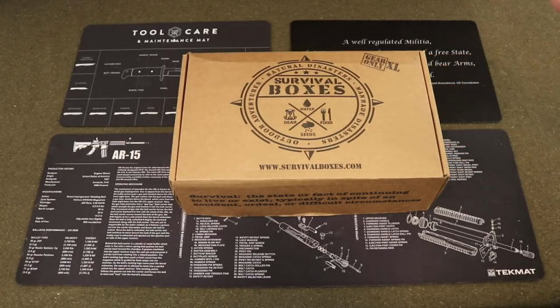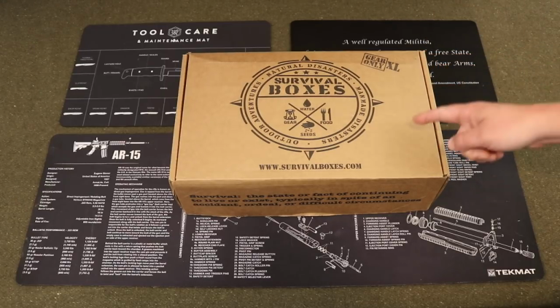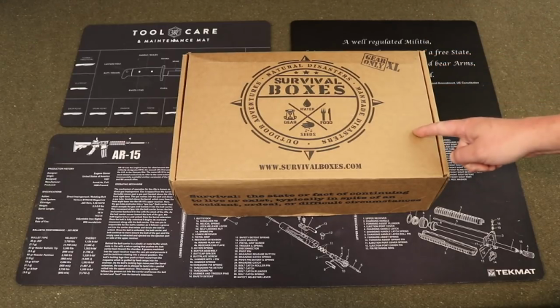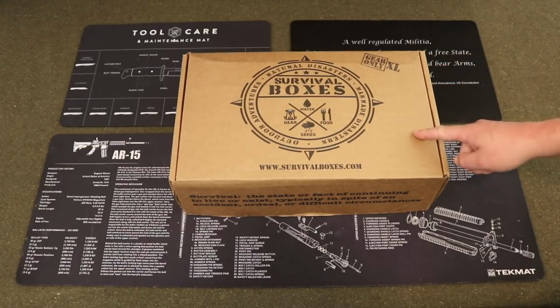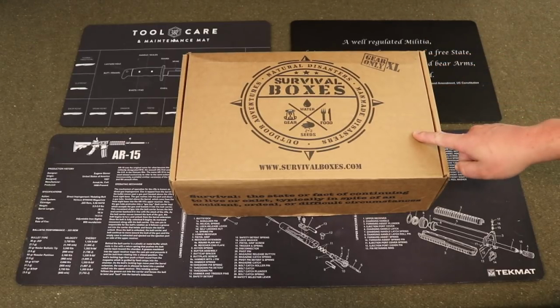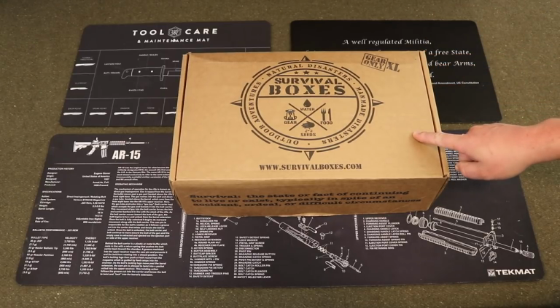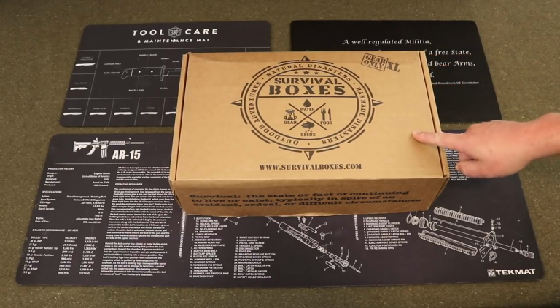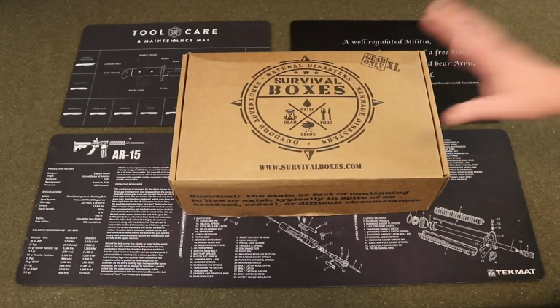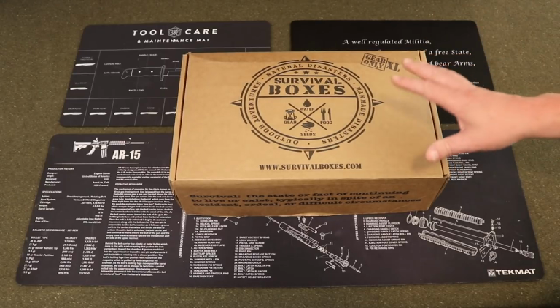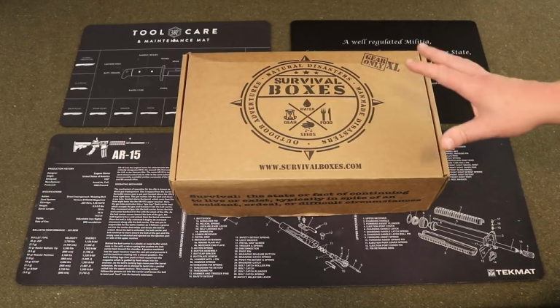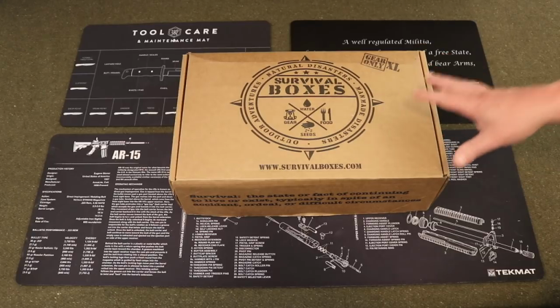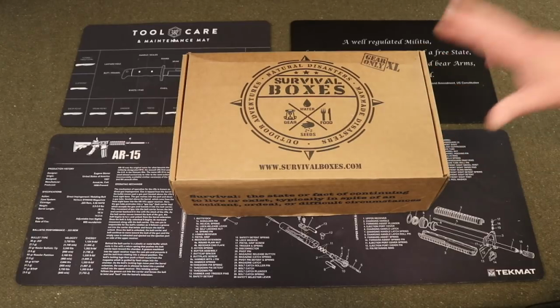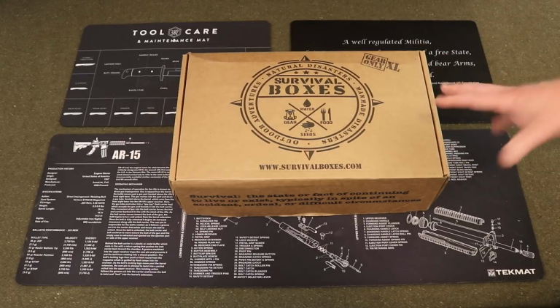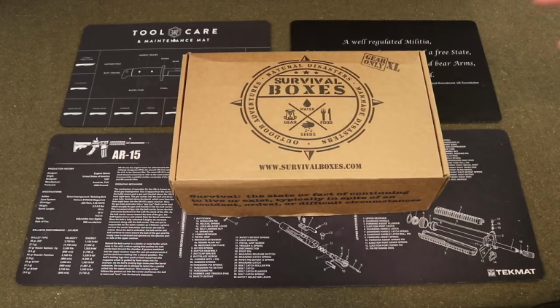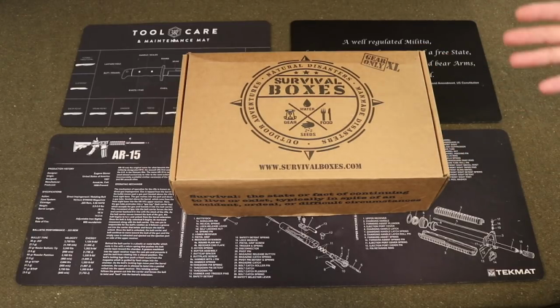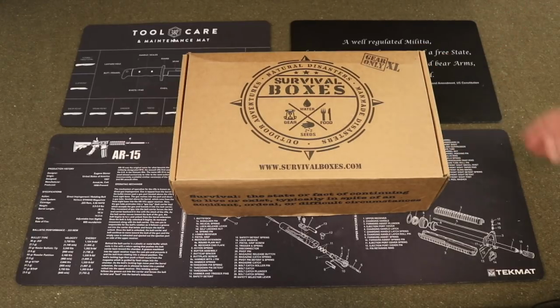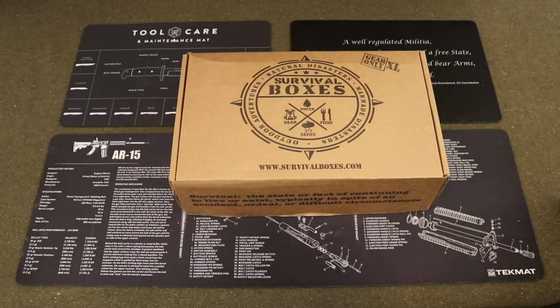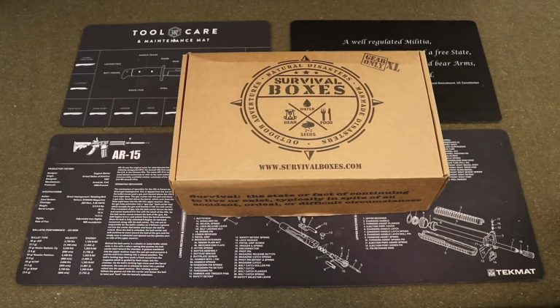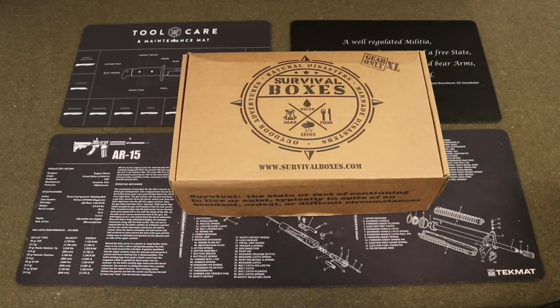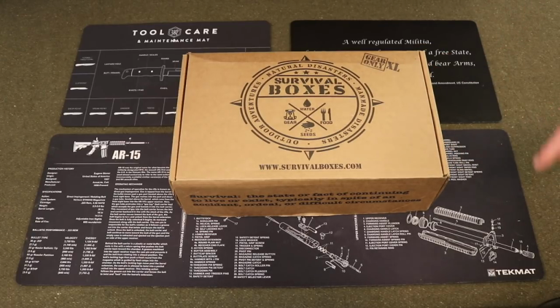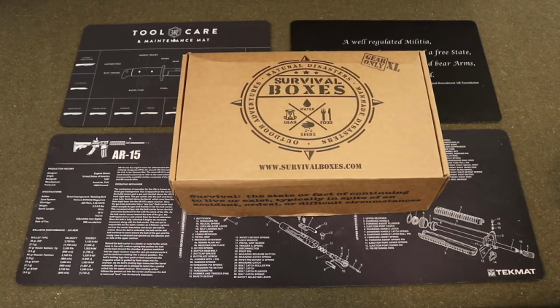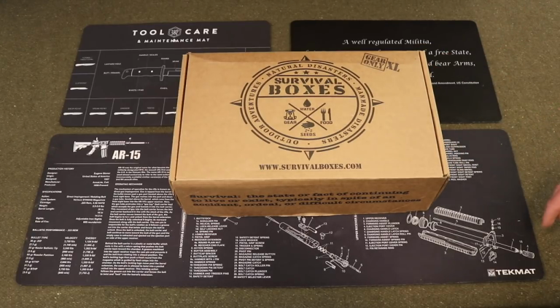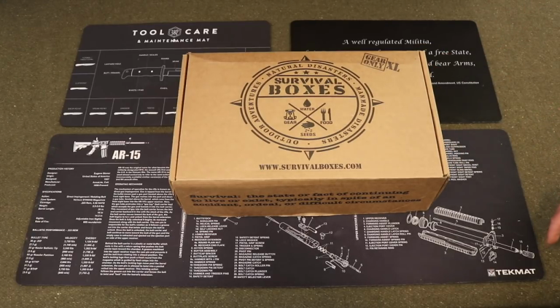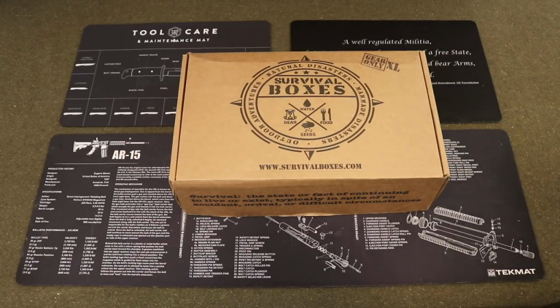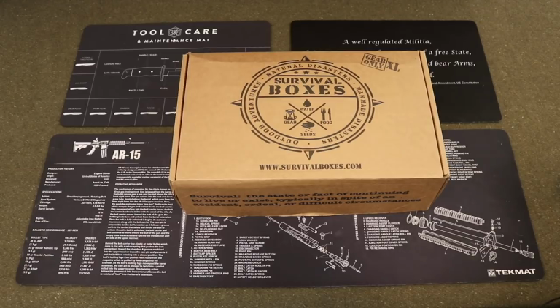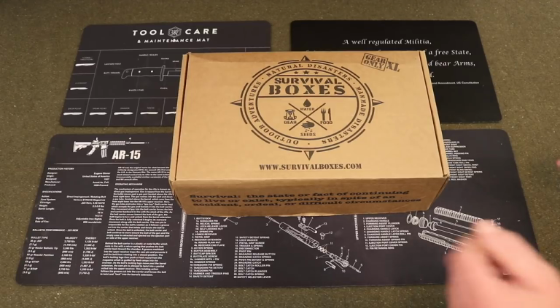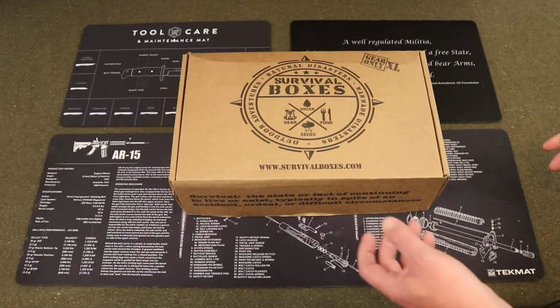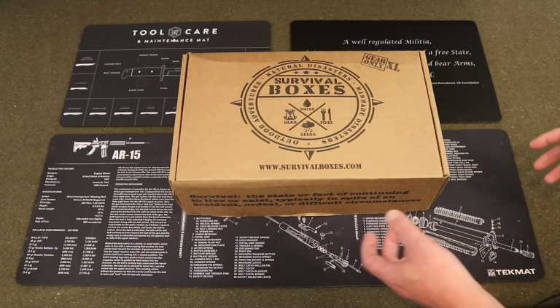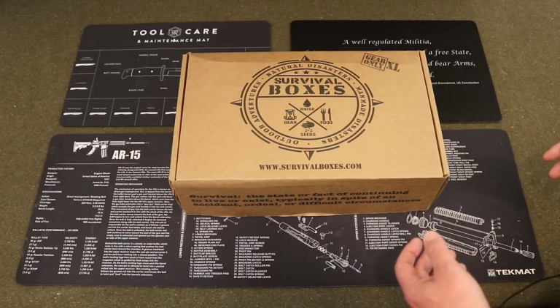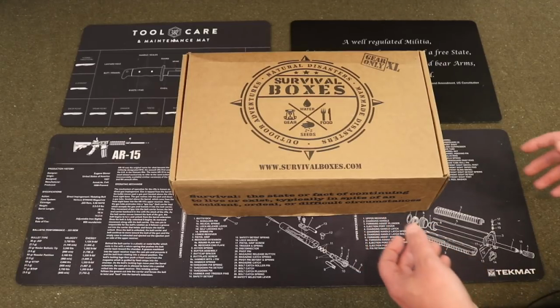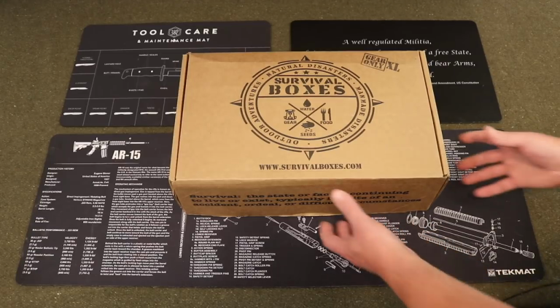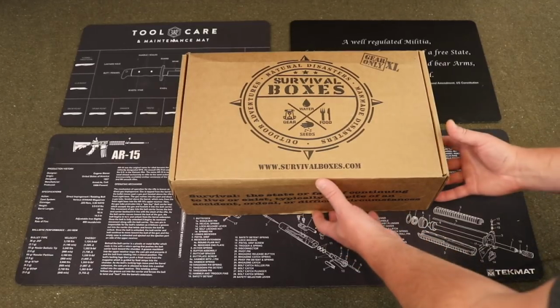This particular one is the Gear Only XL Box, so it's just going to be gear and a lot of it. Let's go ahead and get into Survival Boxes Gear Only XL for June 2019.